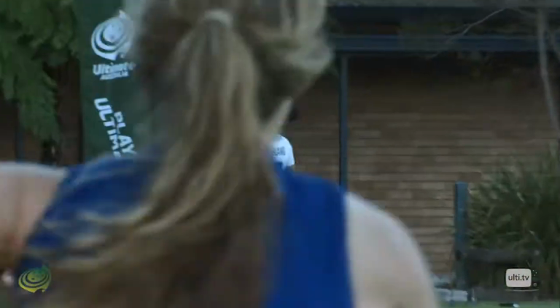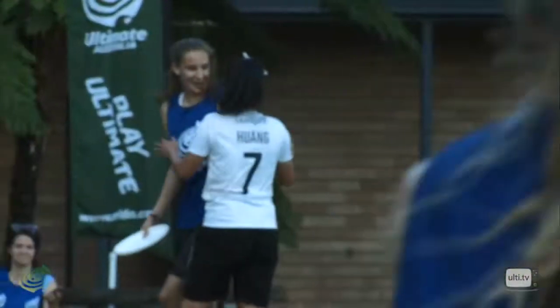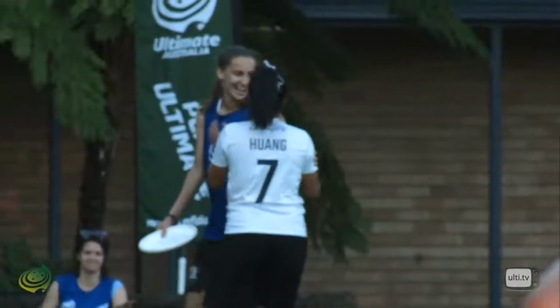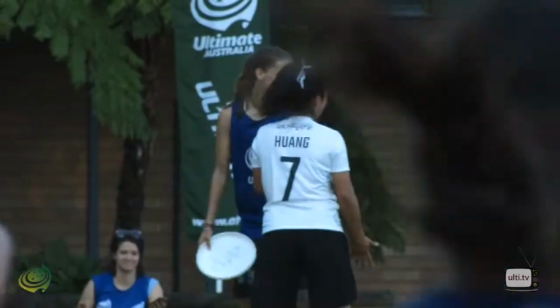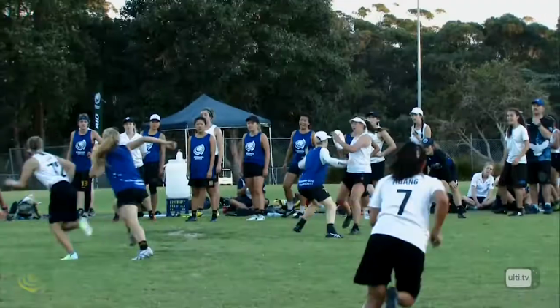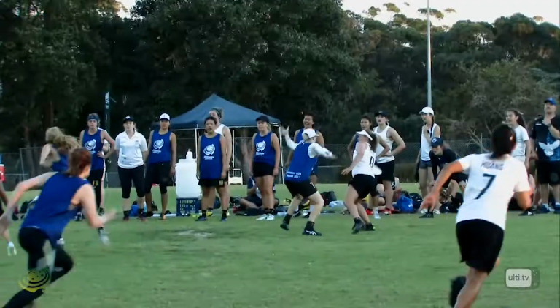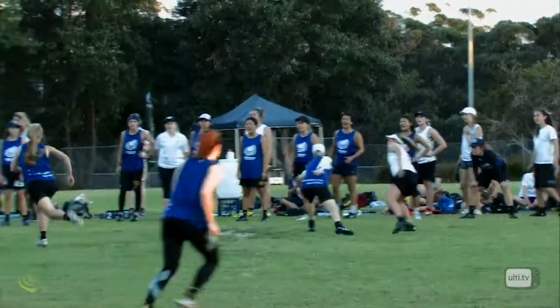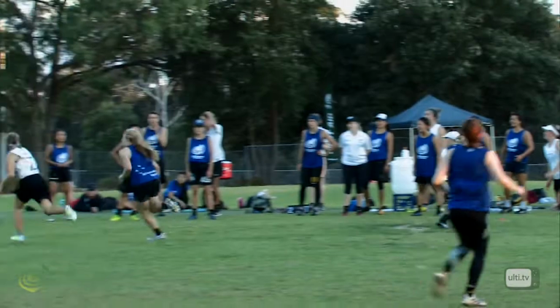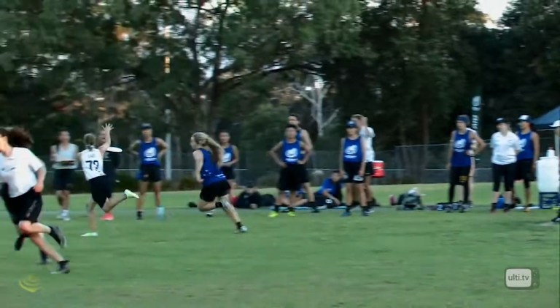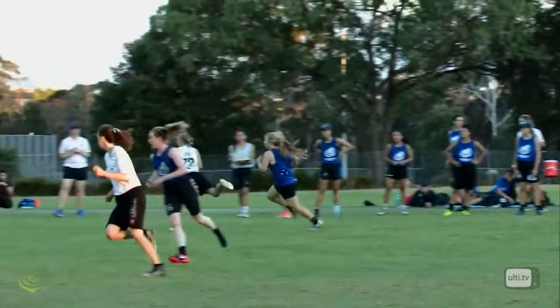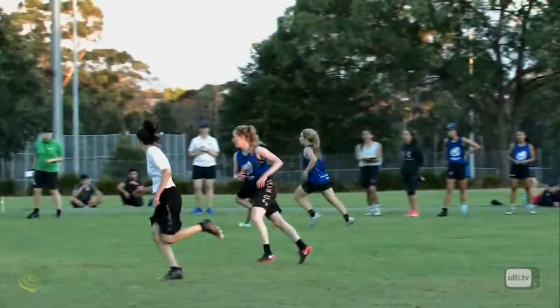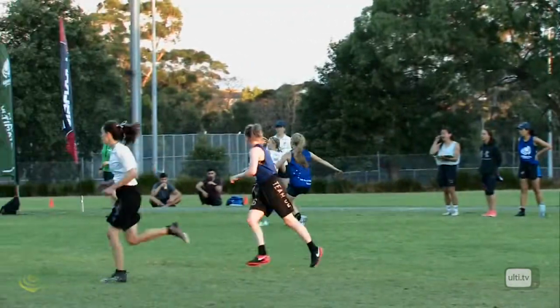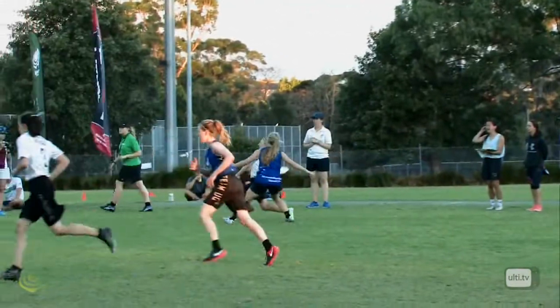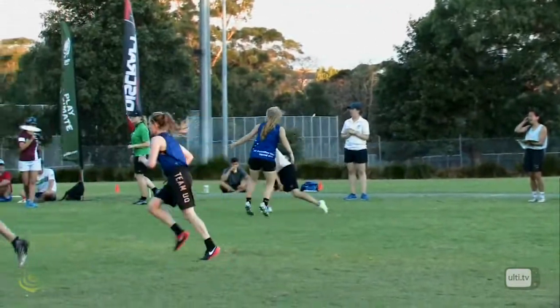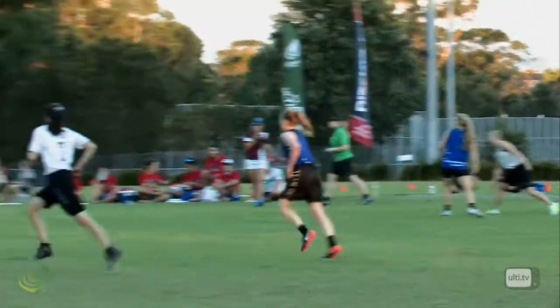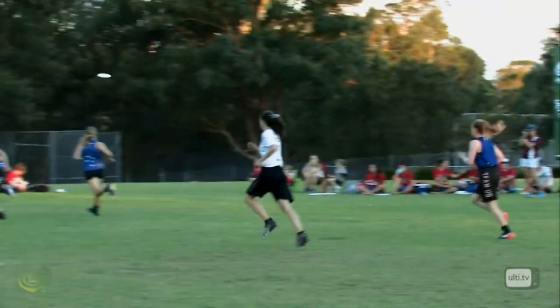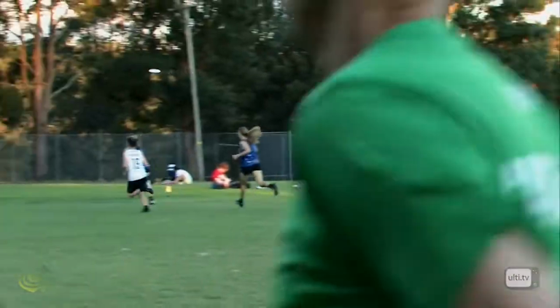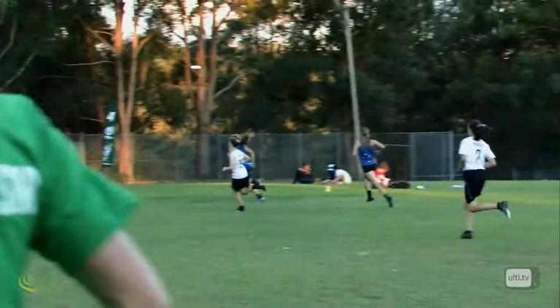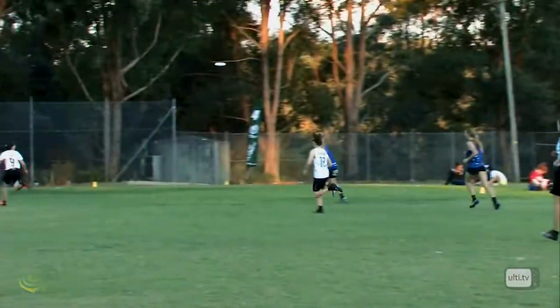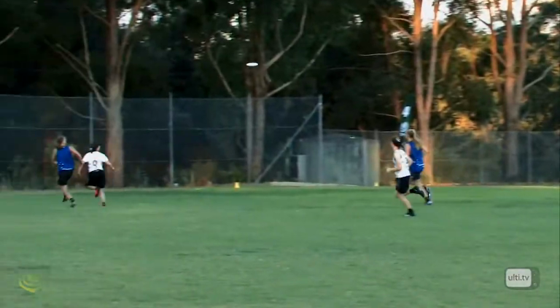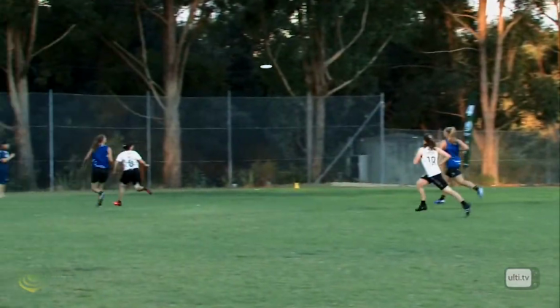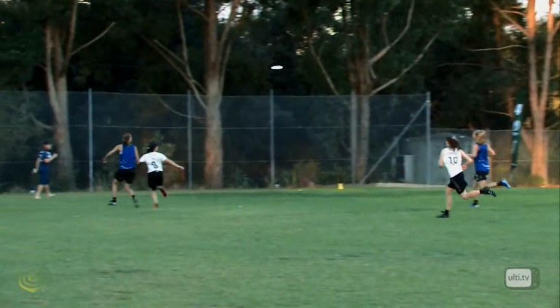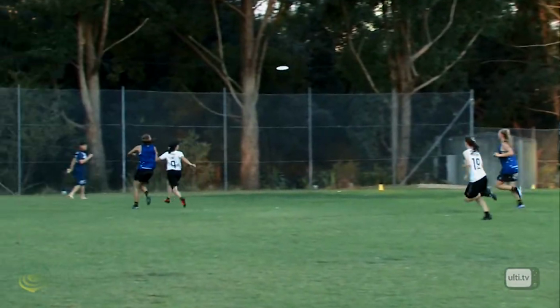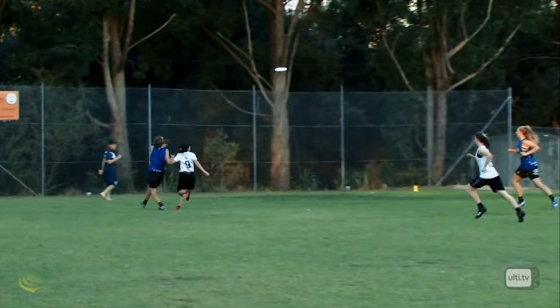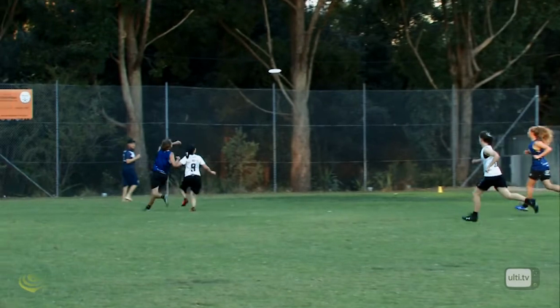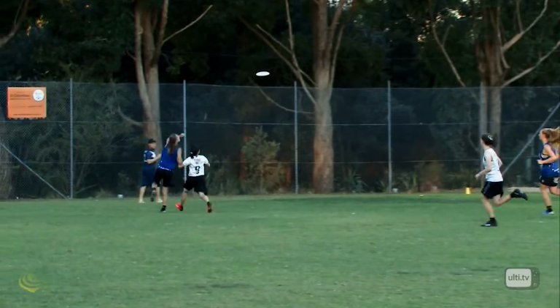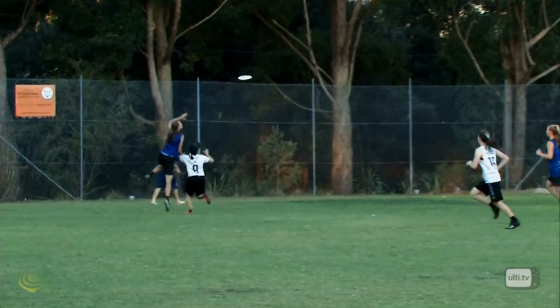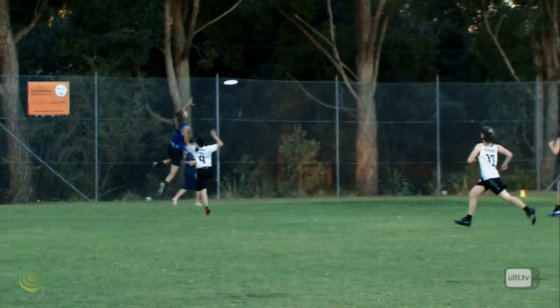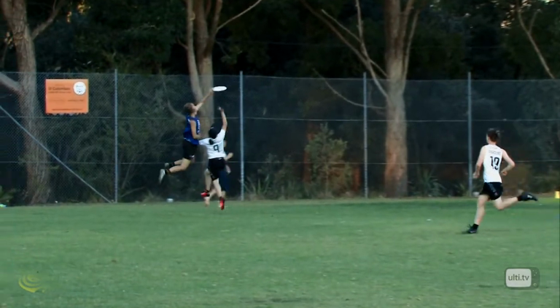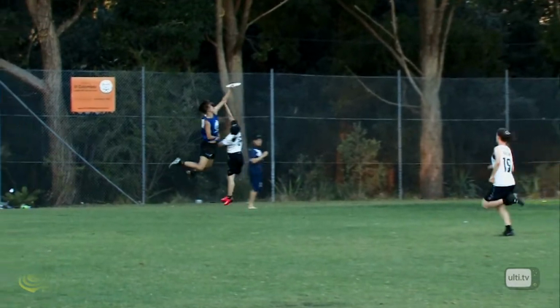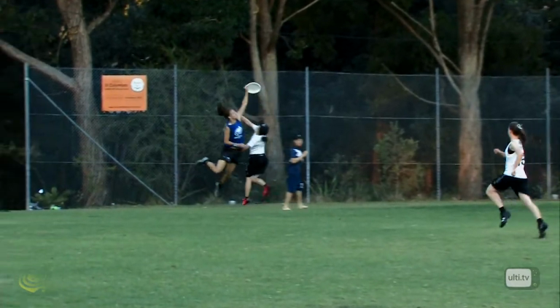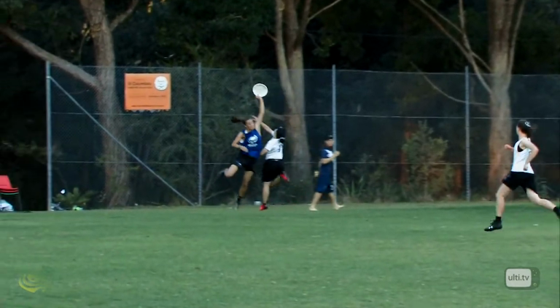How about Dunmore again? Lake Cops up the line. Beautiful up the line throw to Lake. Deep shot — Dunmore in the air.